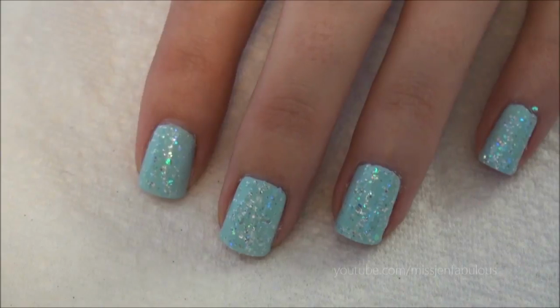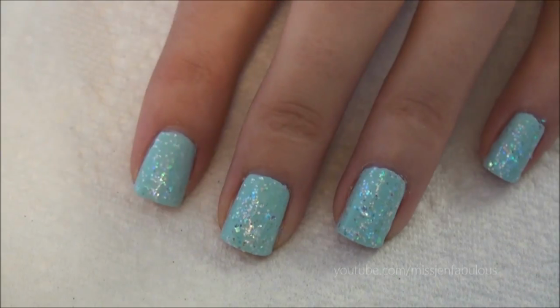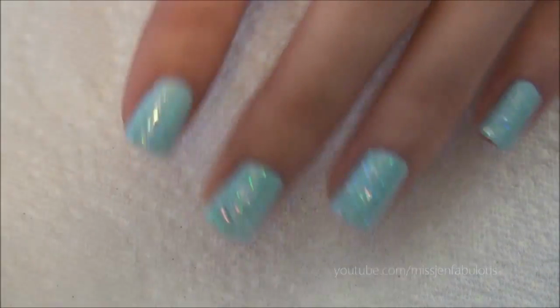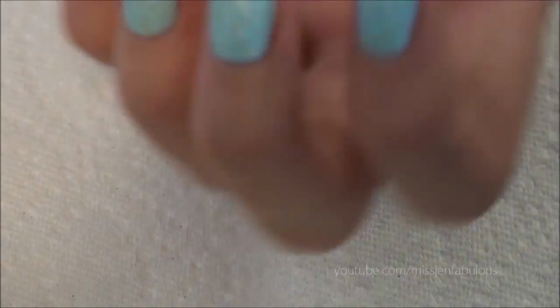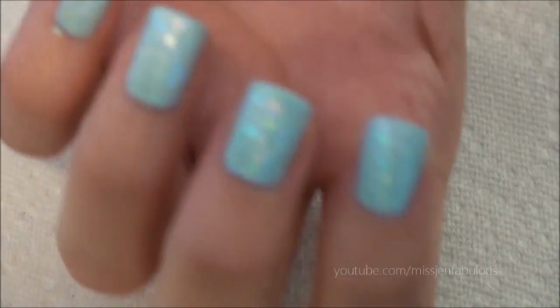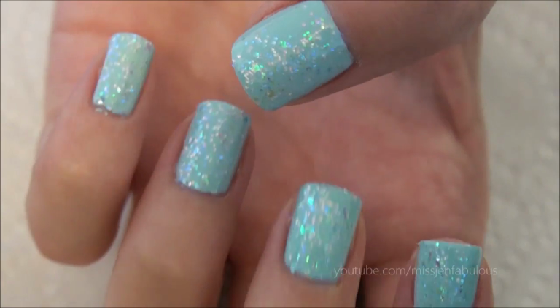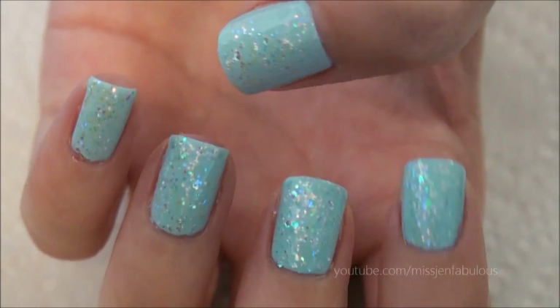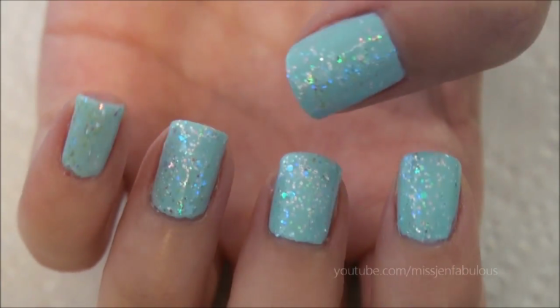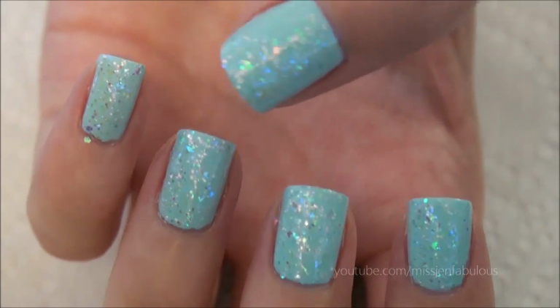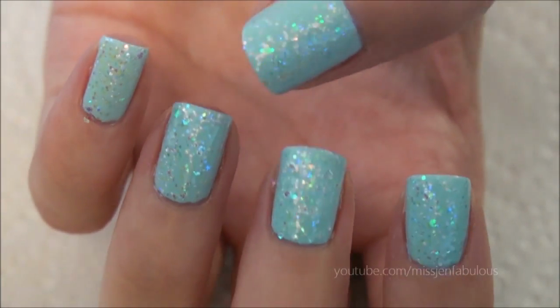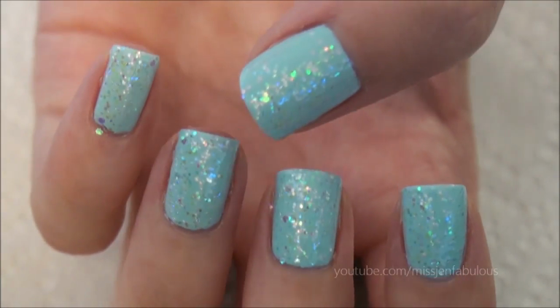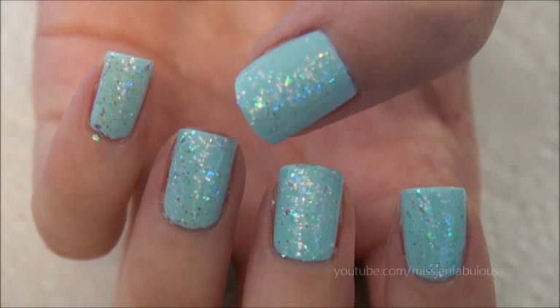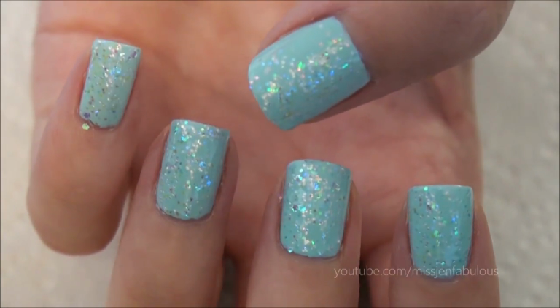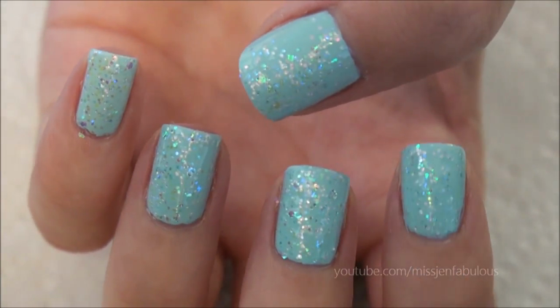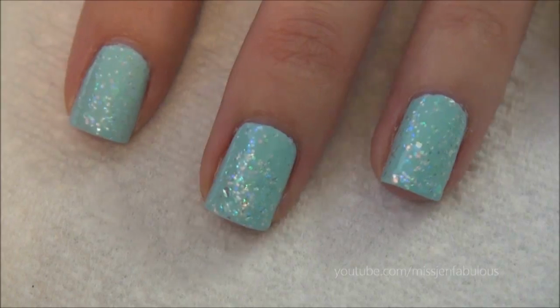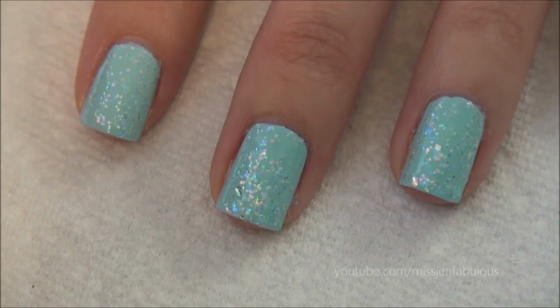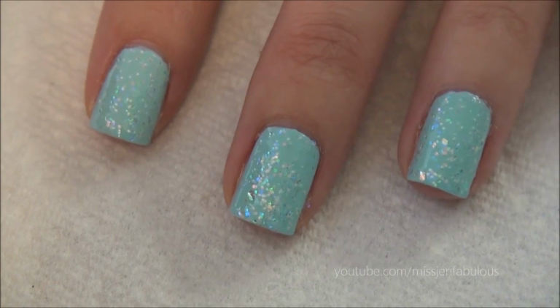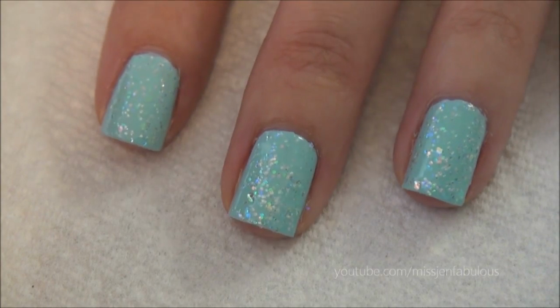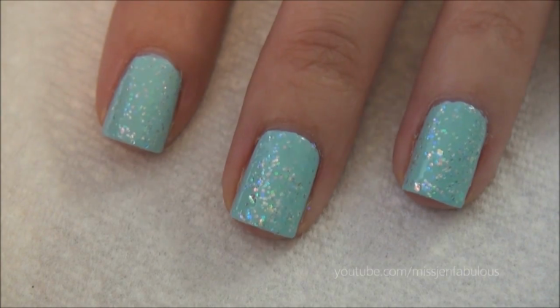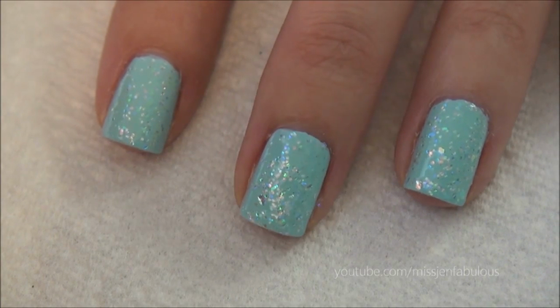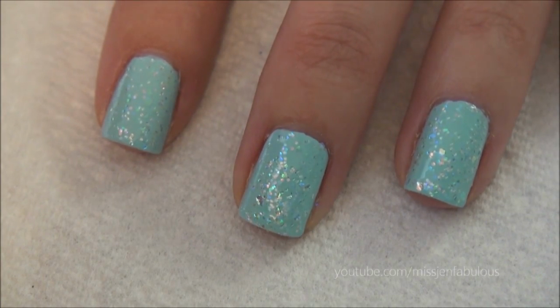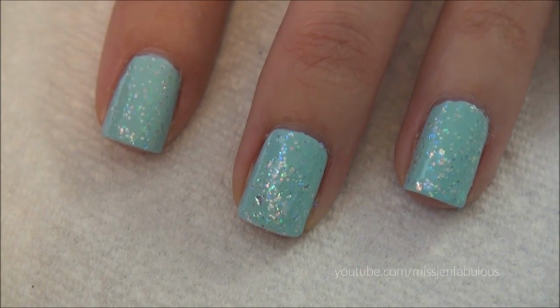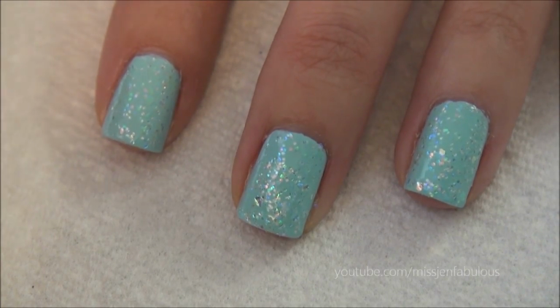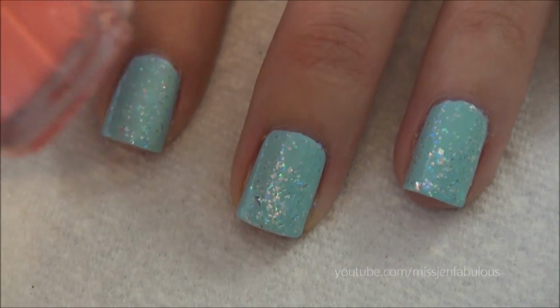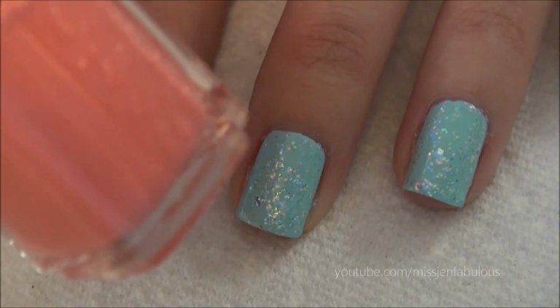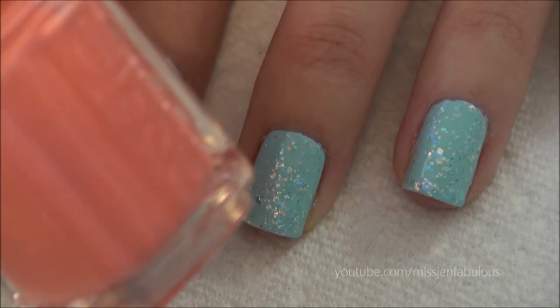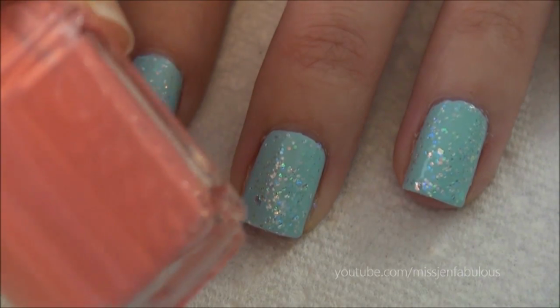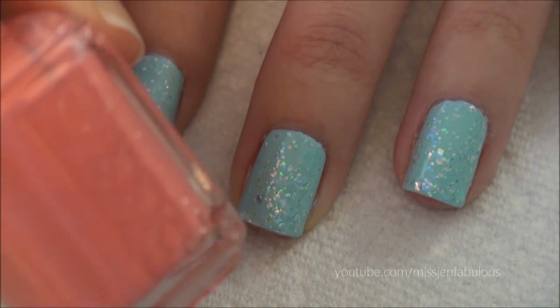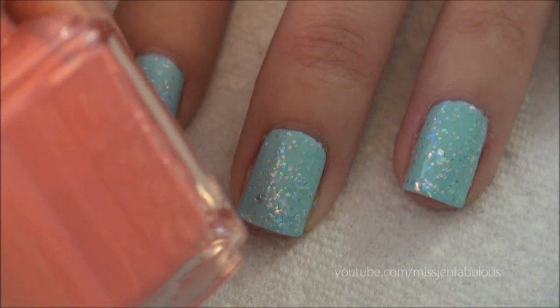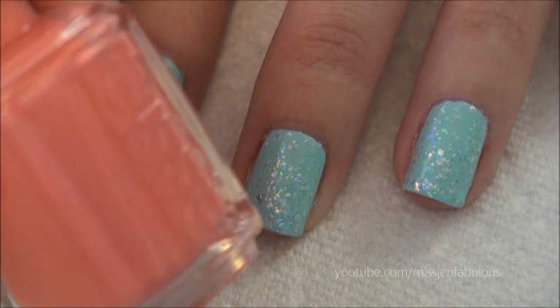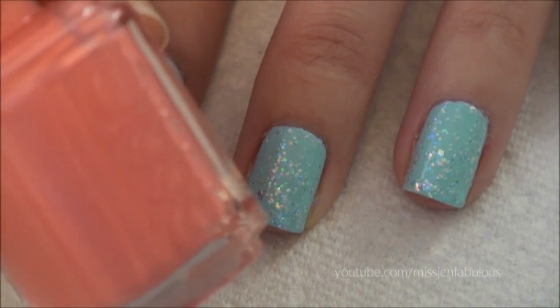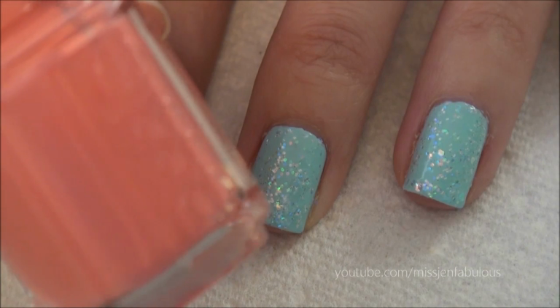I just went ahead and put the glitter on. It definitely gives it more of an ocean-y kind of look. And once that has dried, you can get started on the Starfish. I'm going to be using this bright coral color, which is Essie's Hot as Hello.